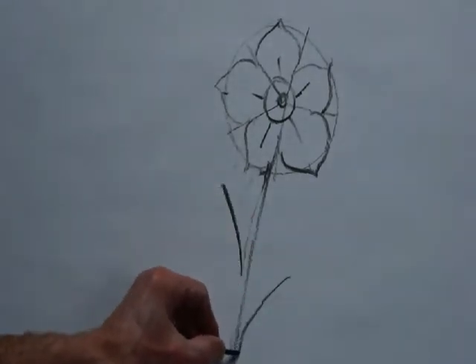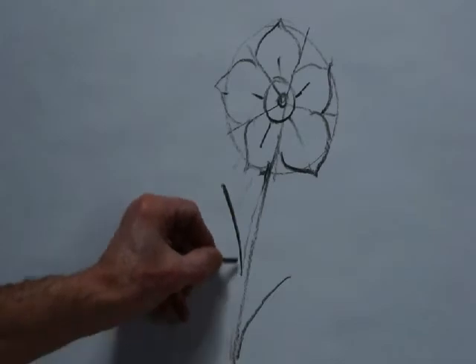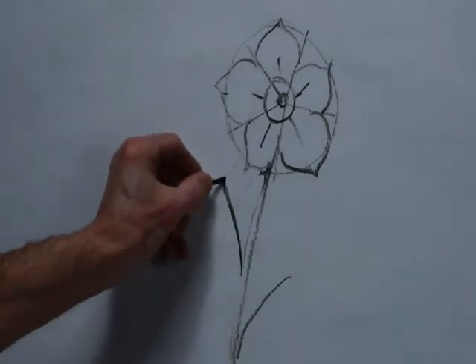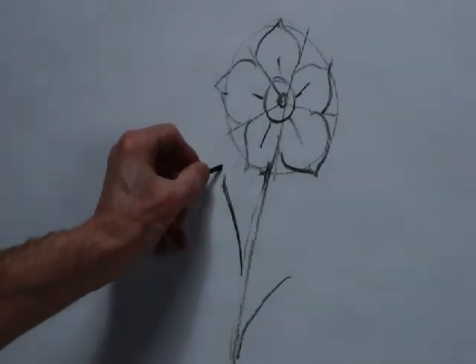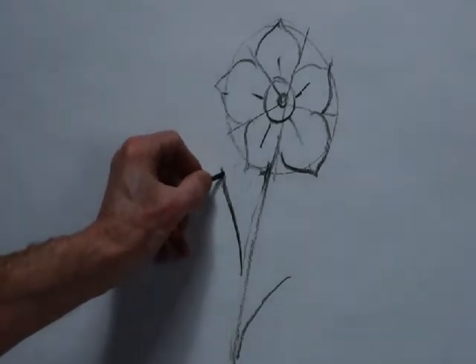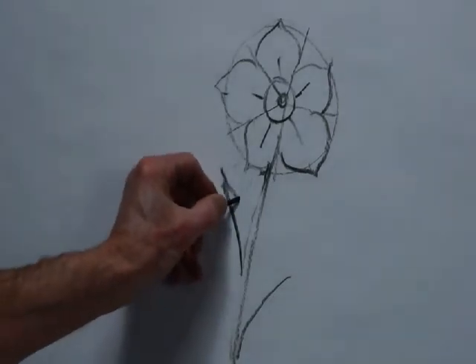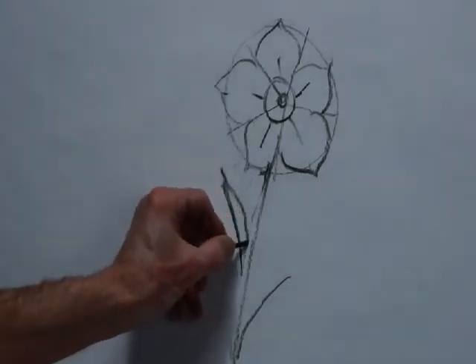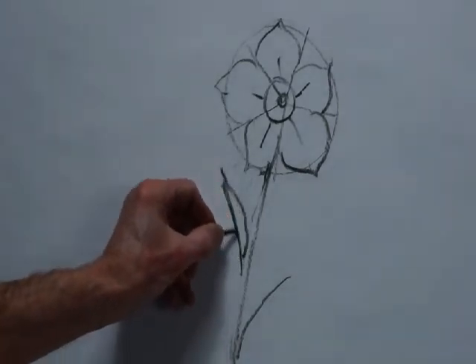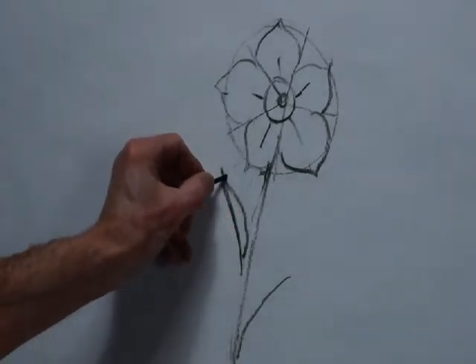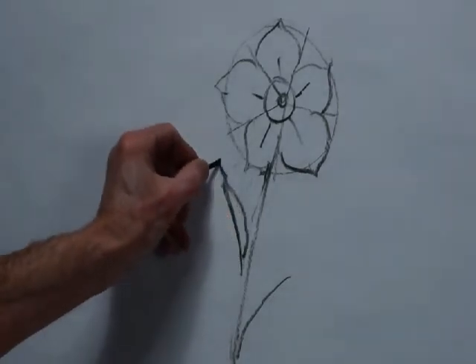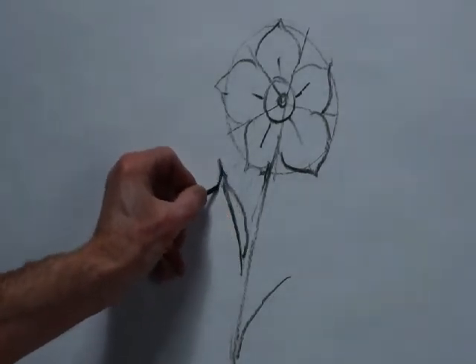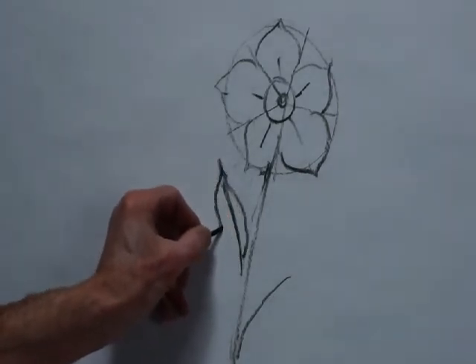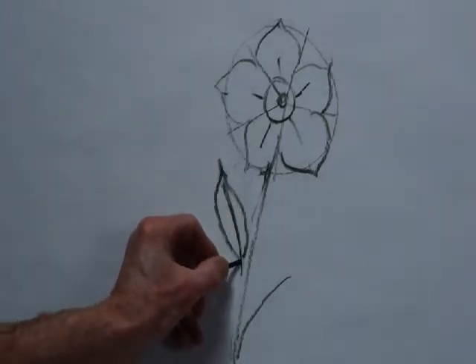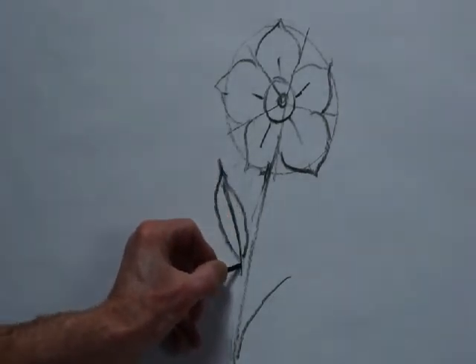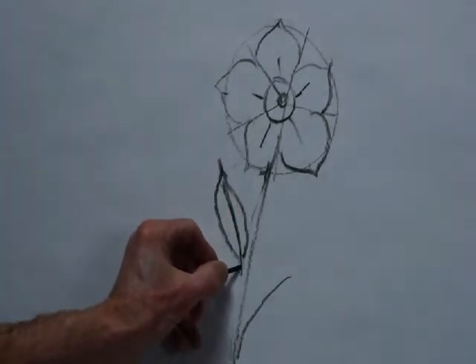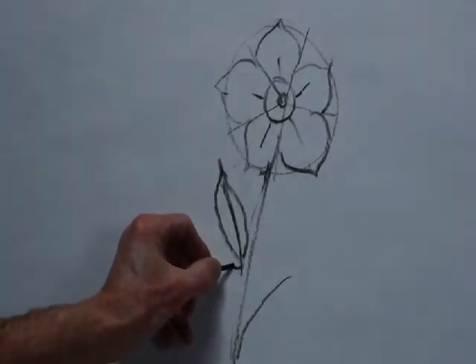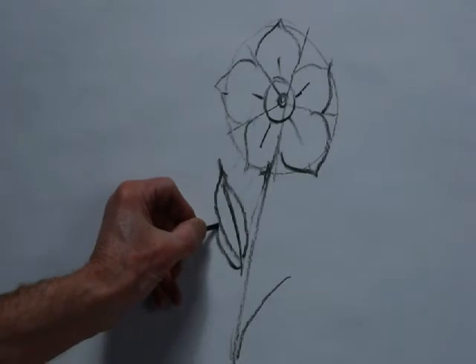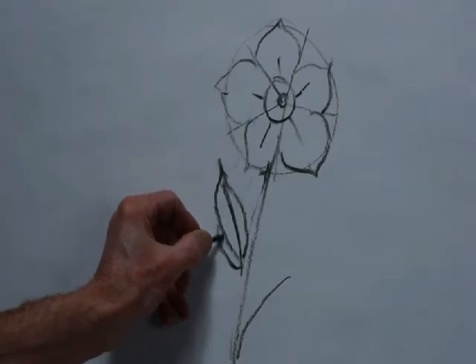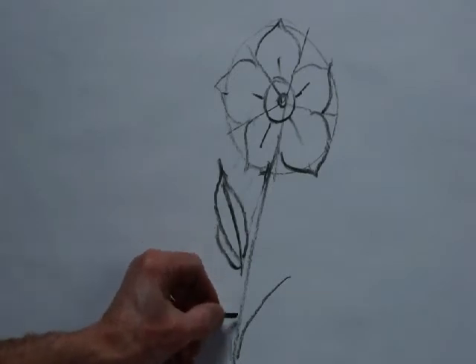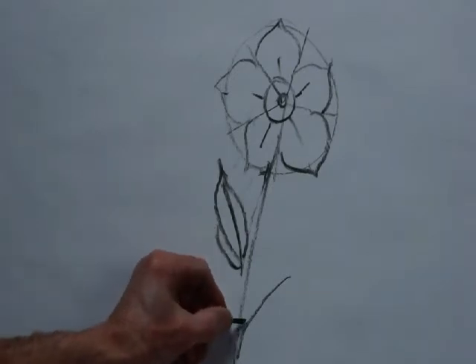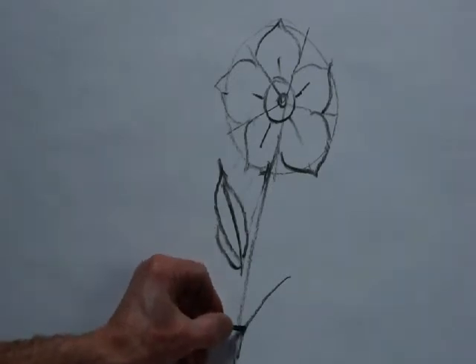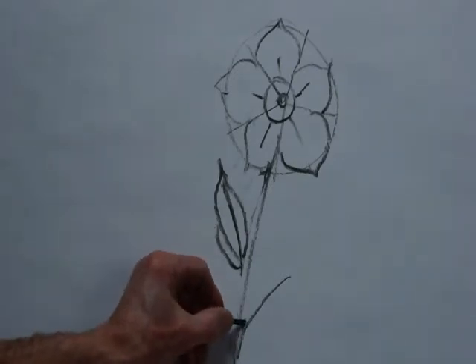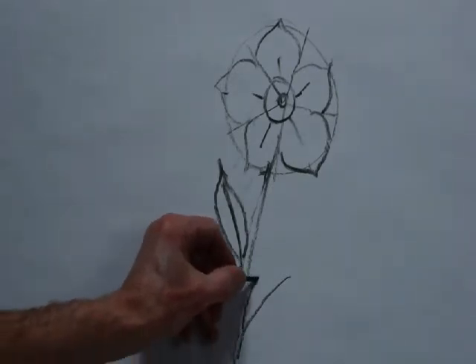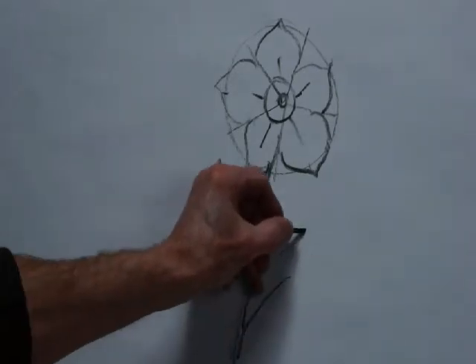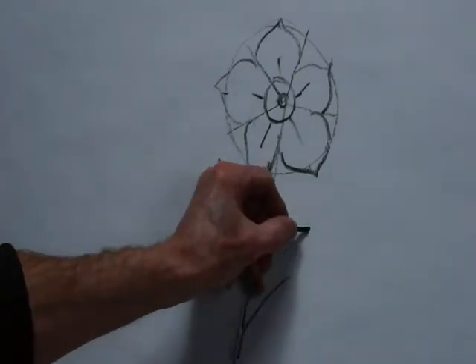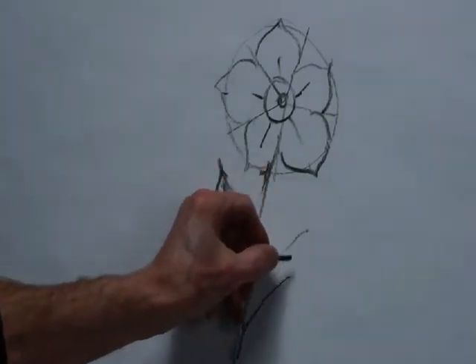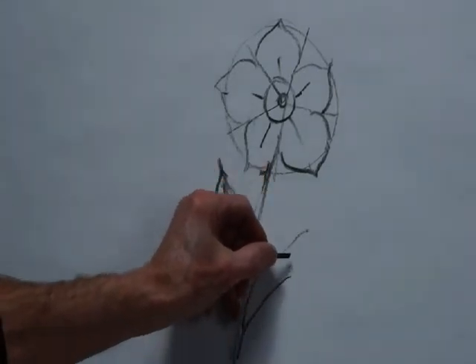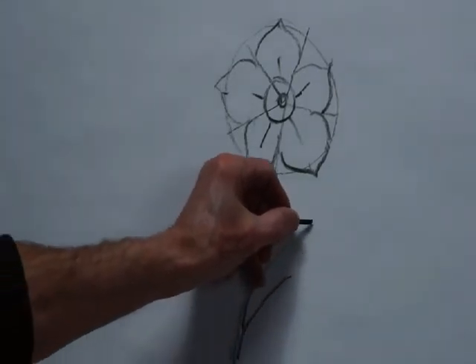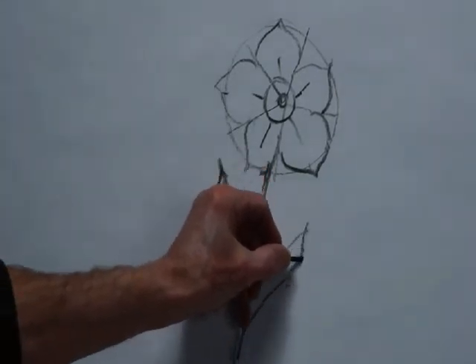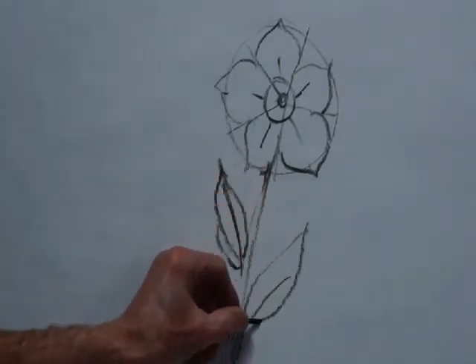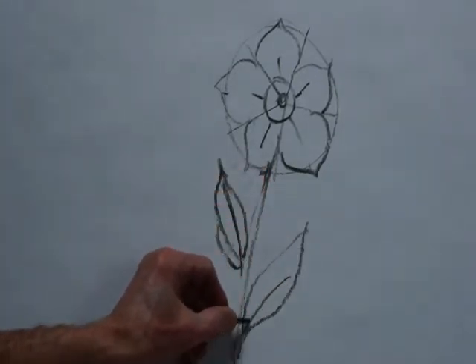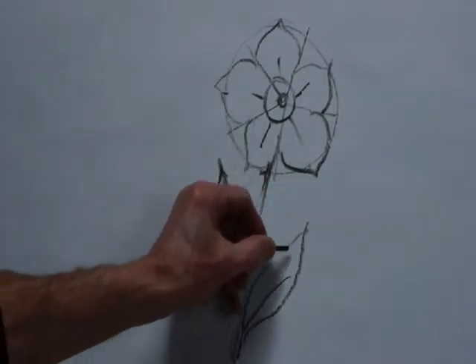And here are your leaf shapes. Just two will be enough for this drawing, and they are very much shaped like lips.